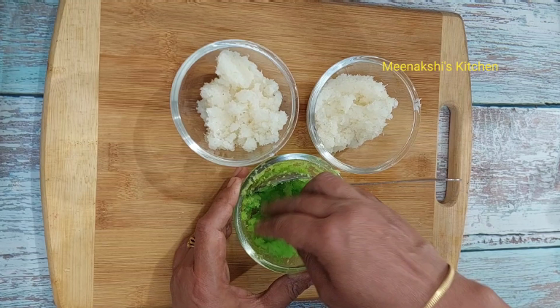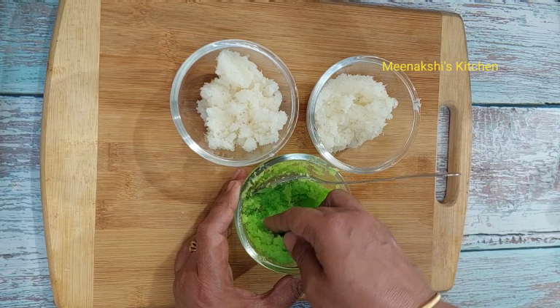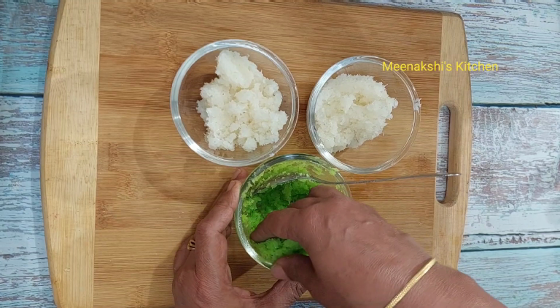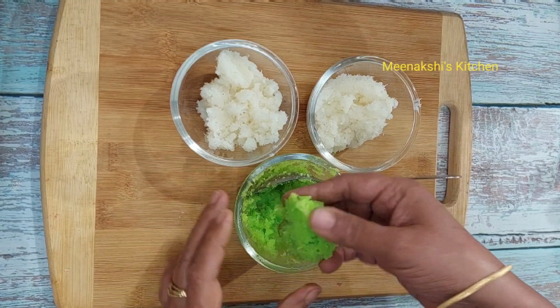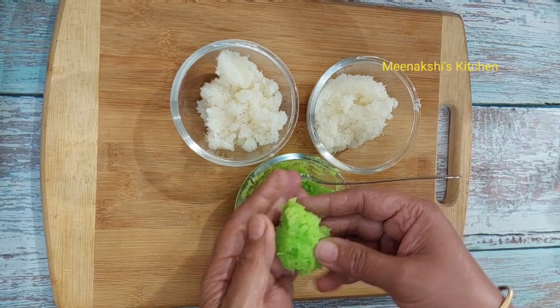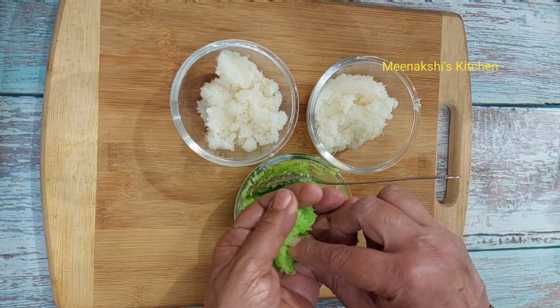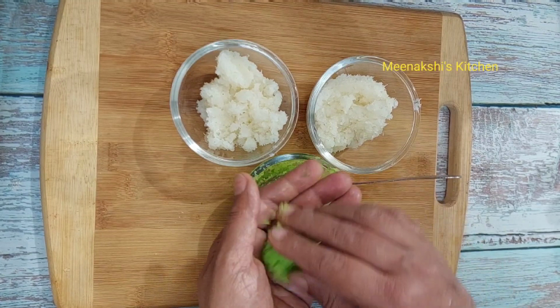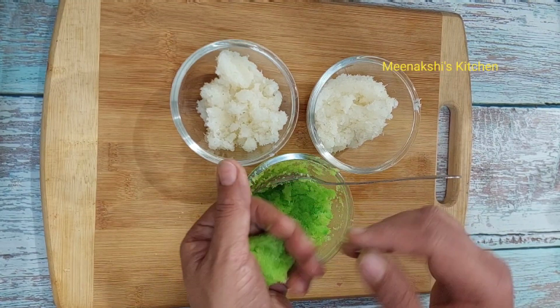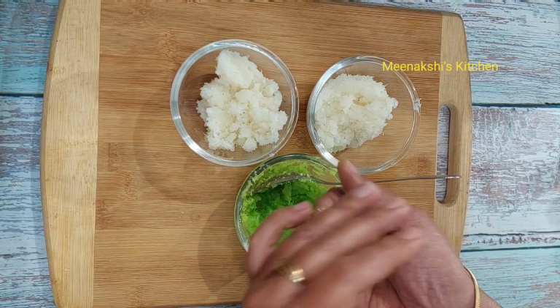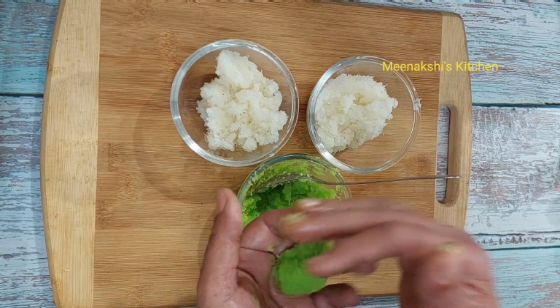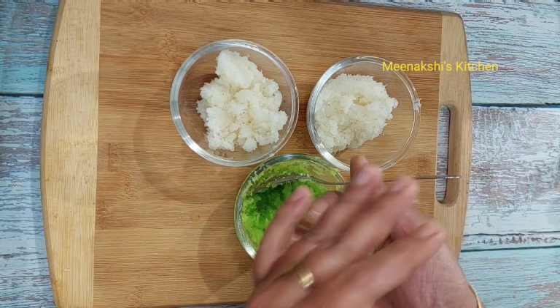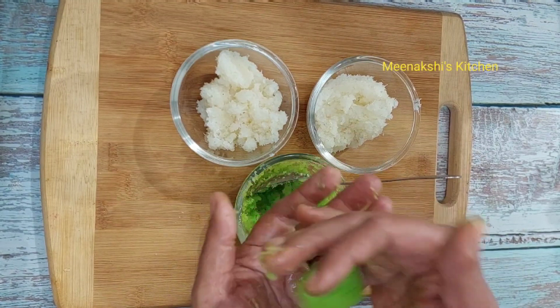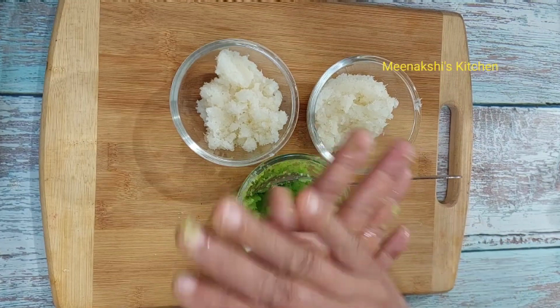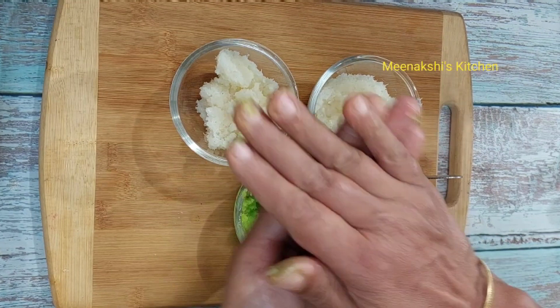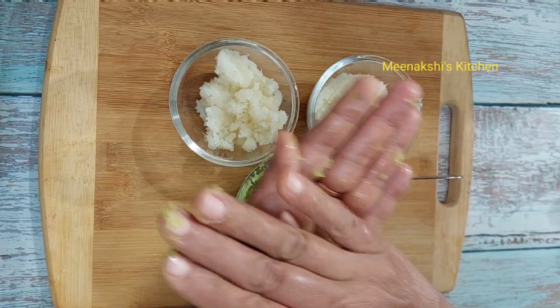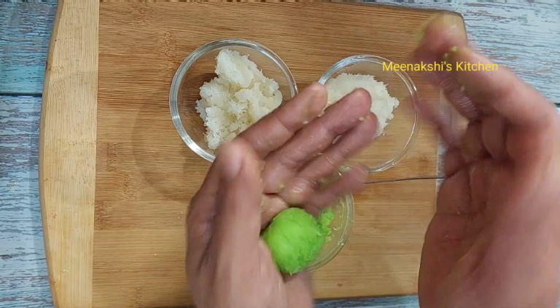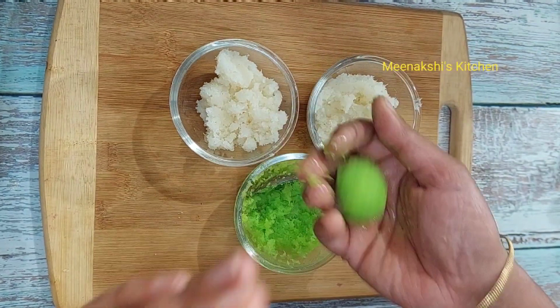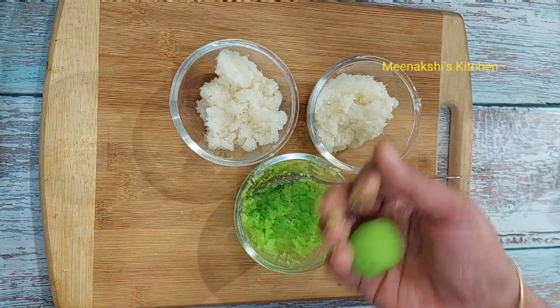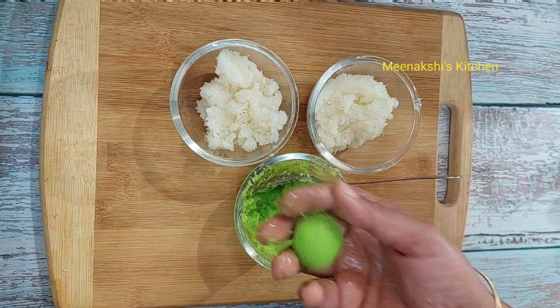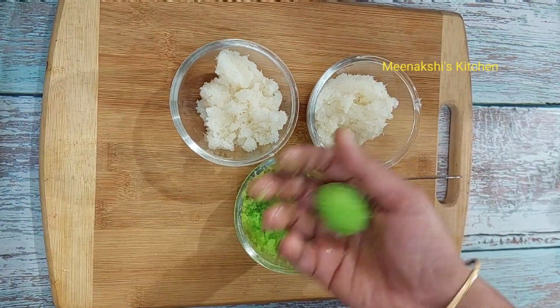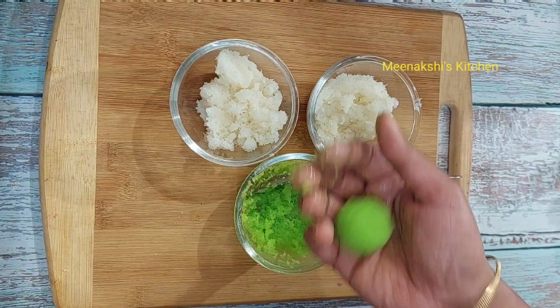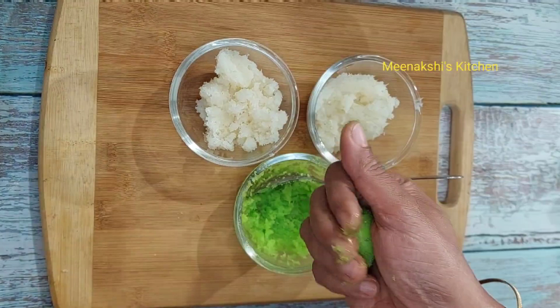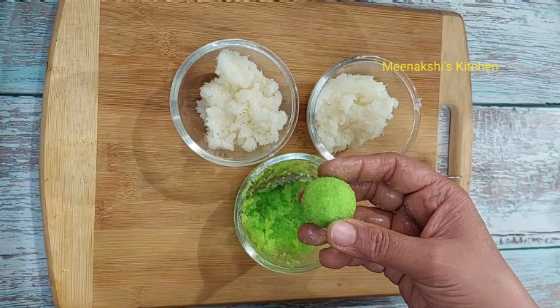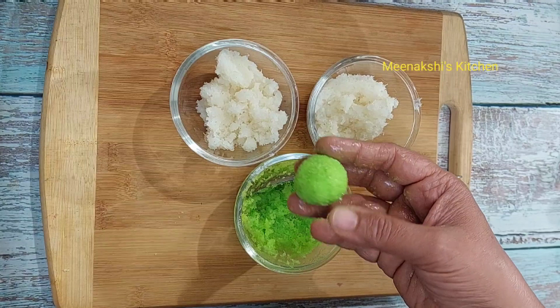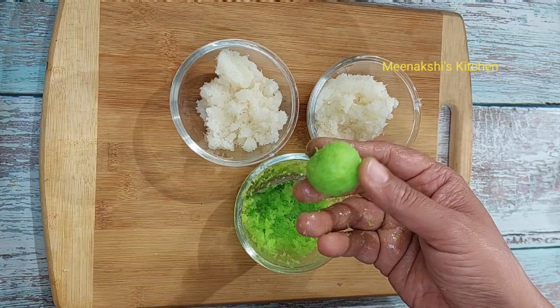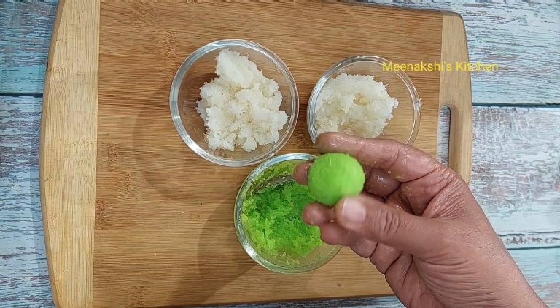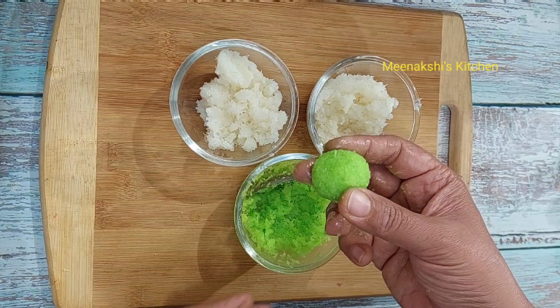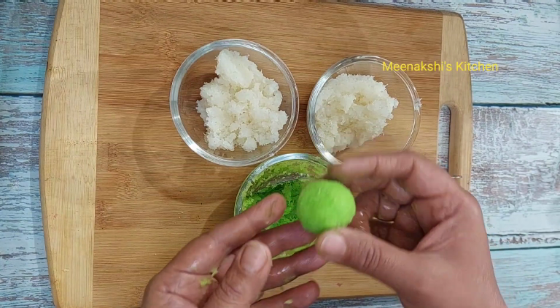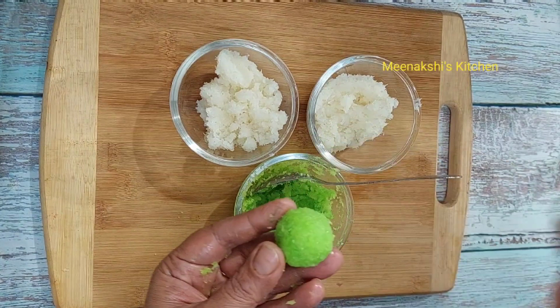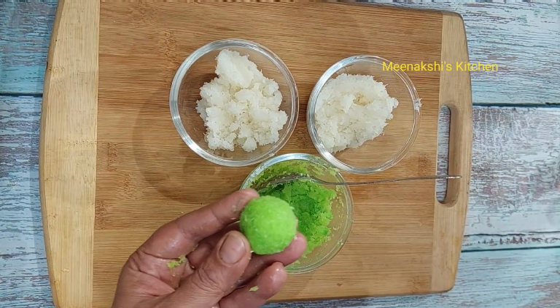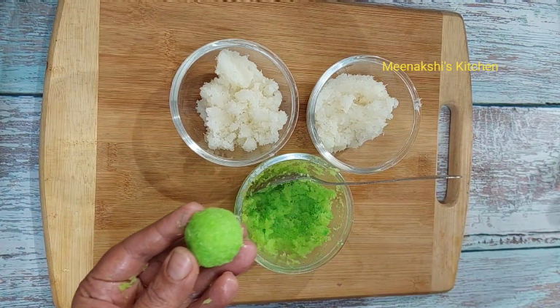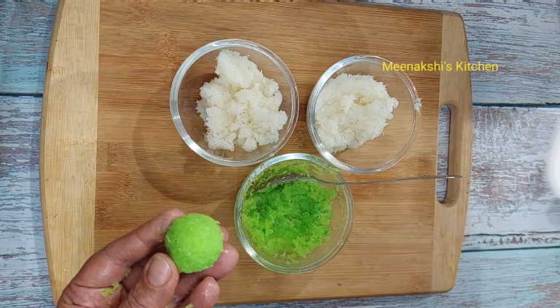Now I am making the ladoos — taking the mixture, adding it, and shaping it. Very easy! Even children can make these doud ladoos.